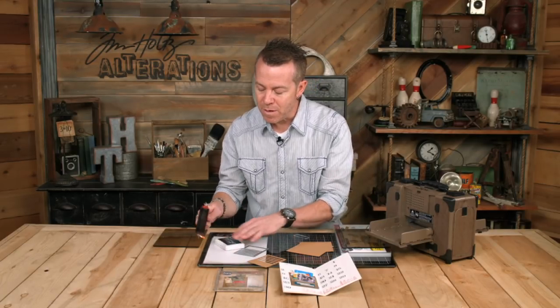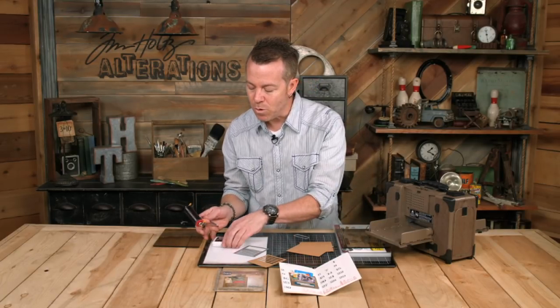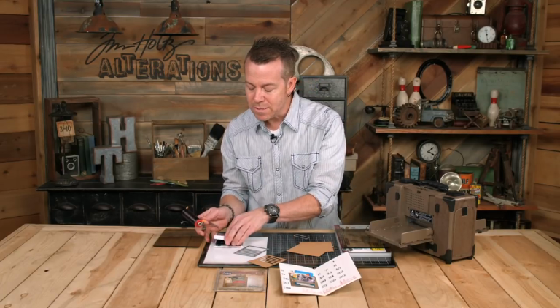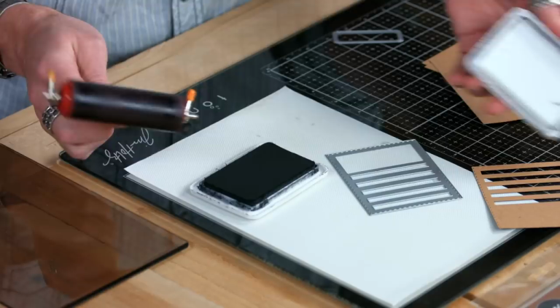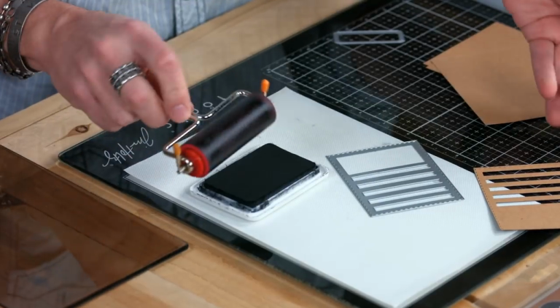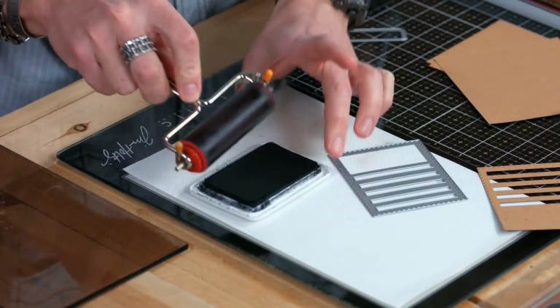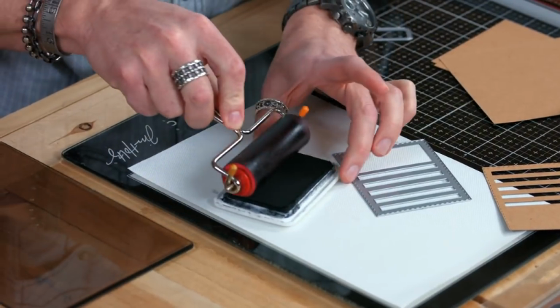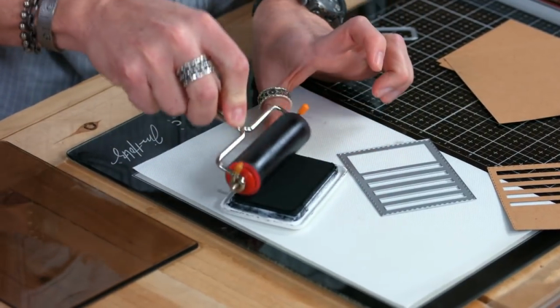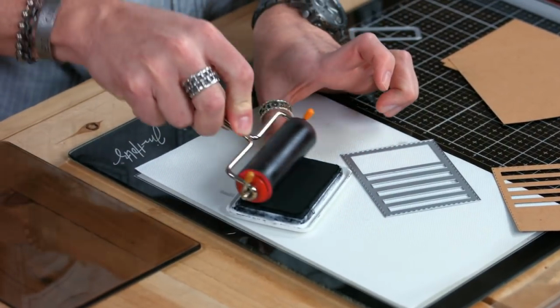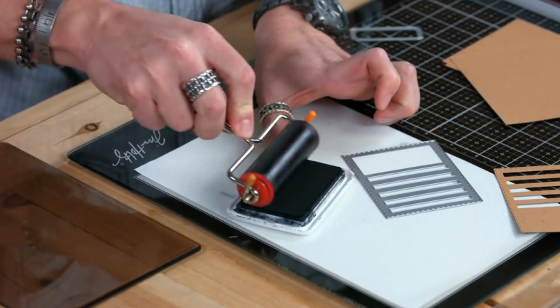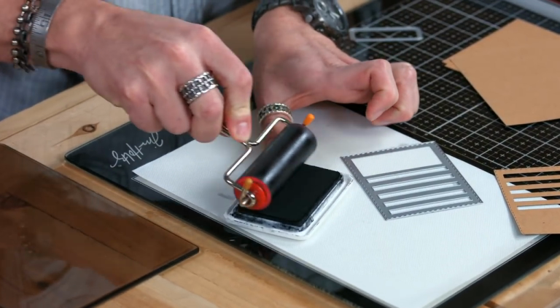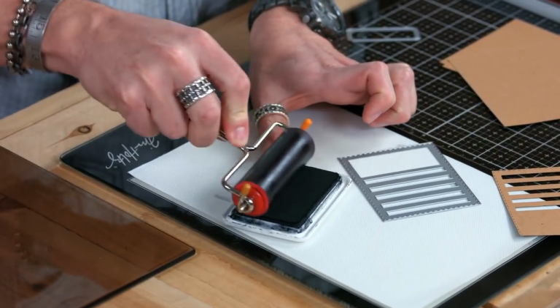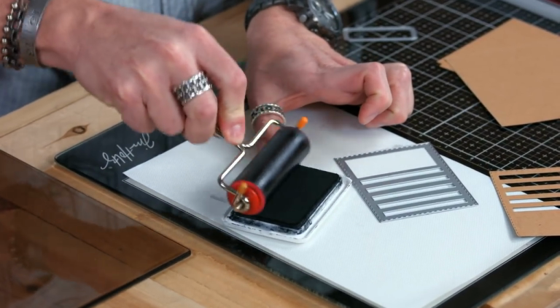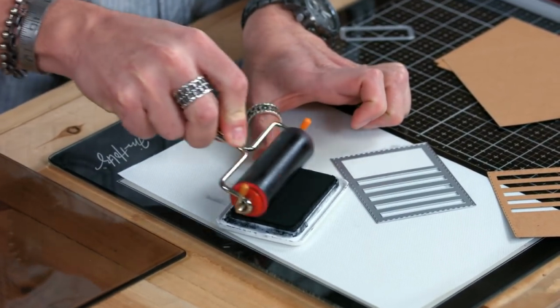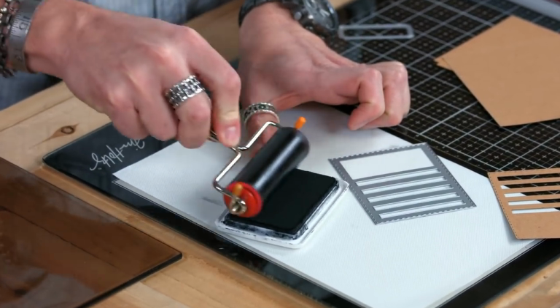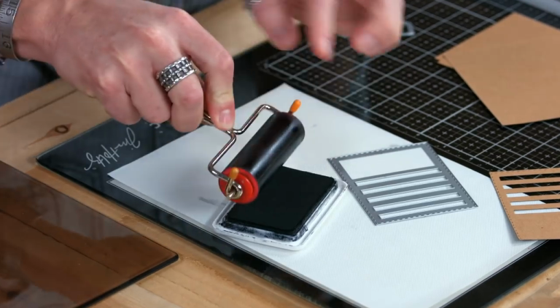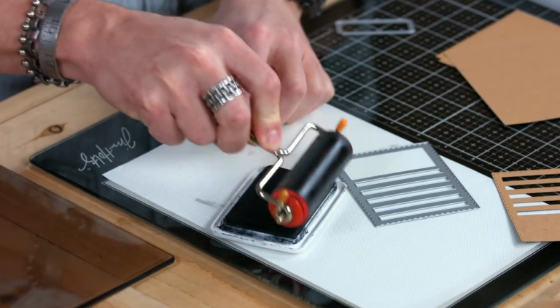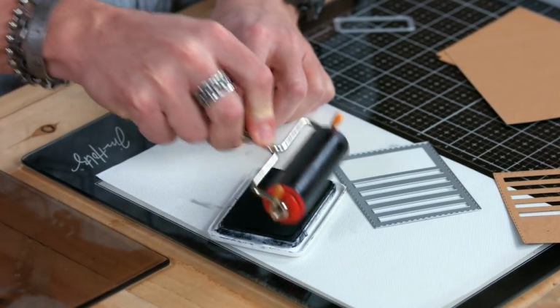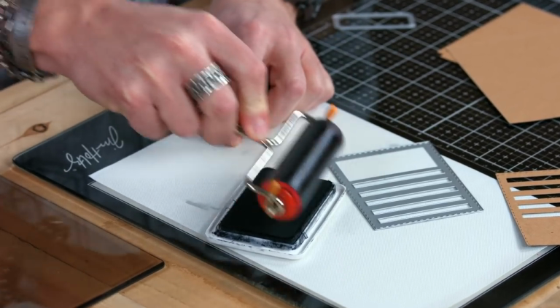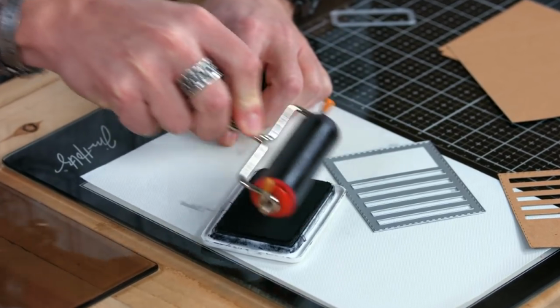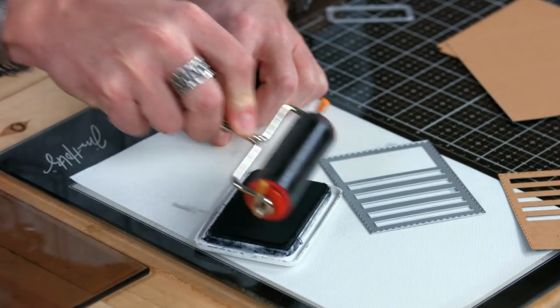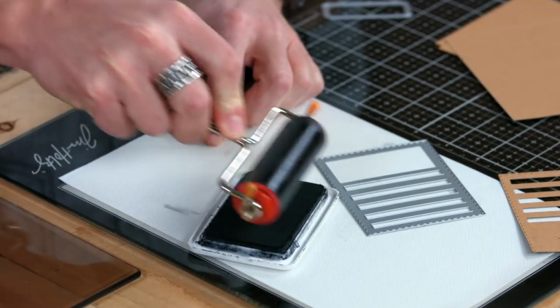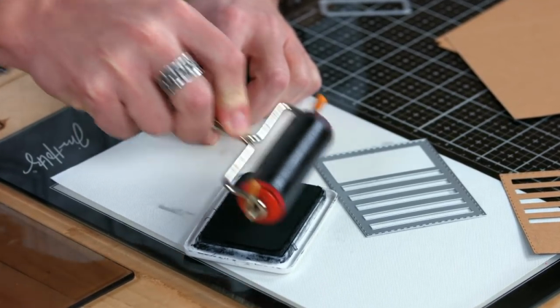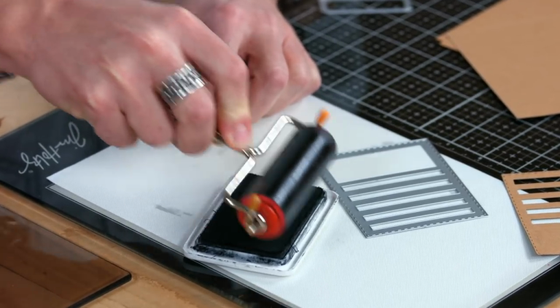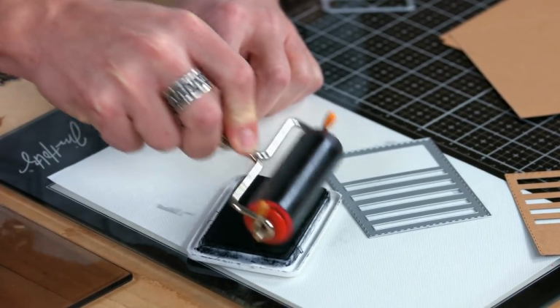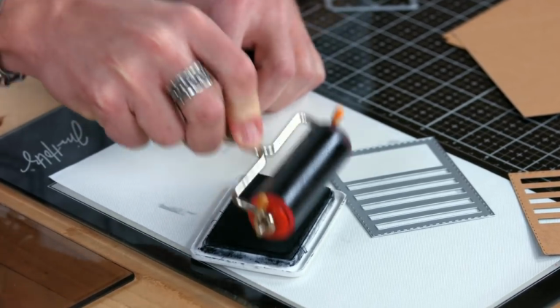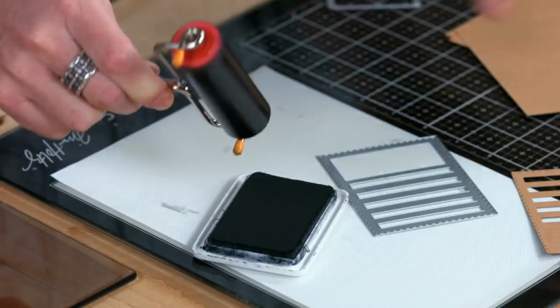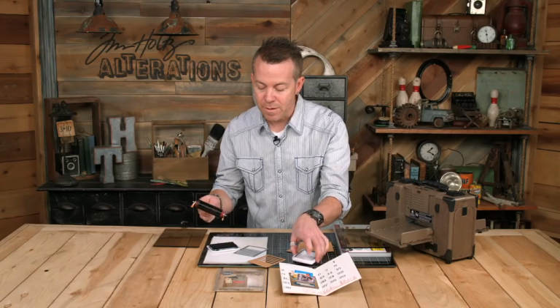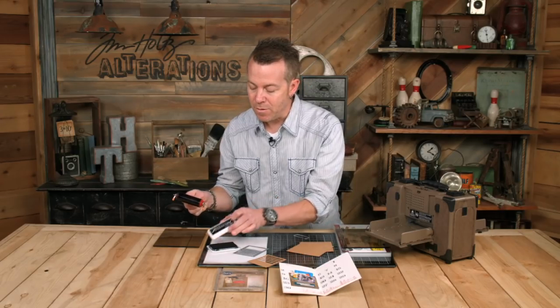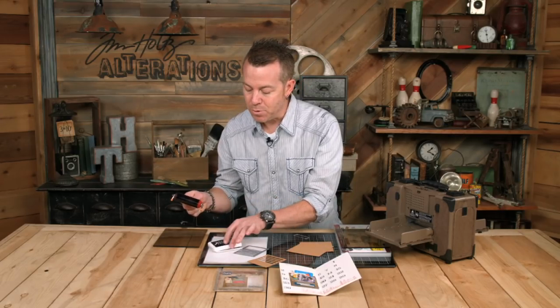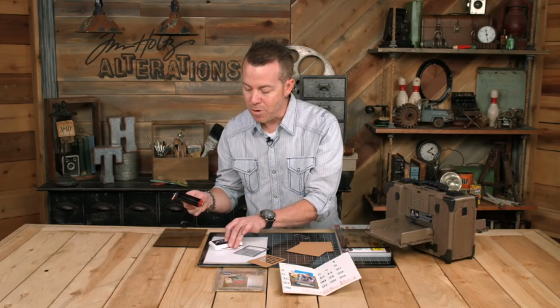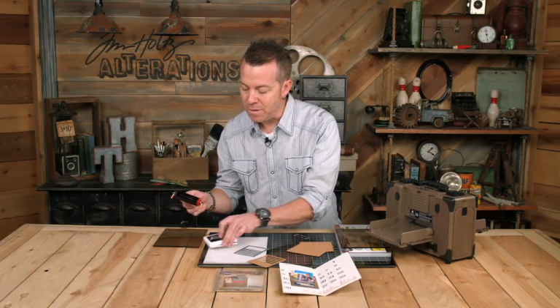I'm going to work simply by taking my ink pad and inking up a brayer. To do that, we want to roll and lift — that's going to coat the entire area of the brayer. I'm going to make sure we get some nice ink on there, then go ahead and put the lid right back on.